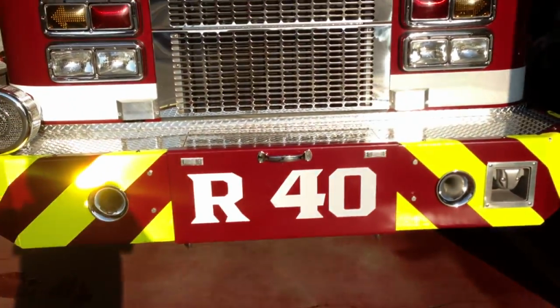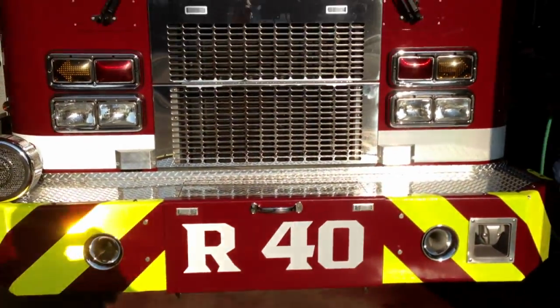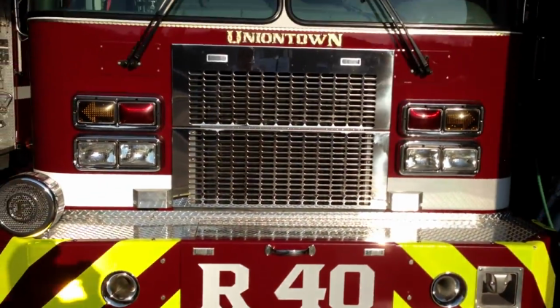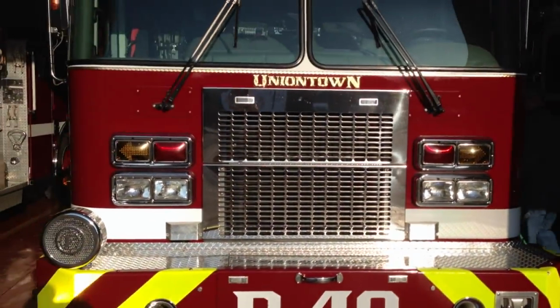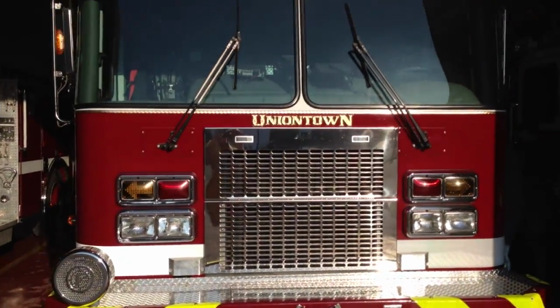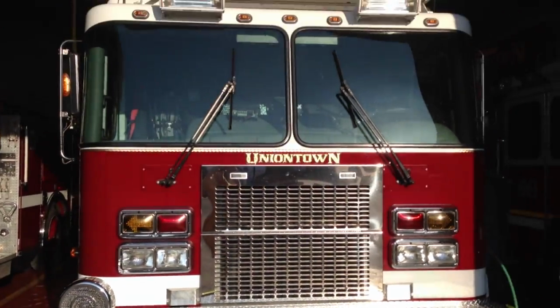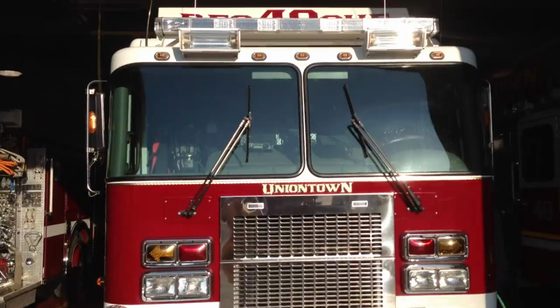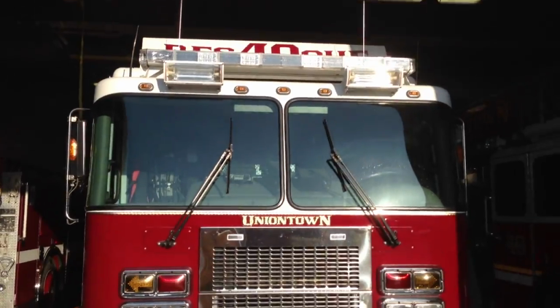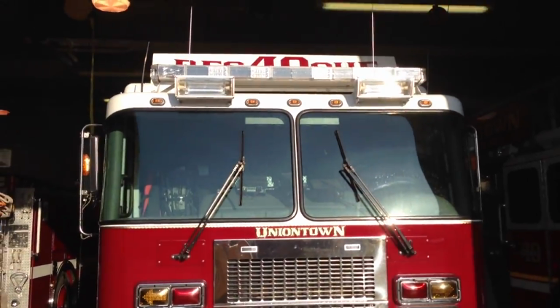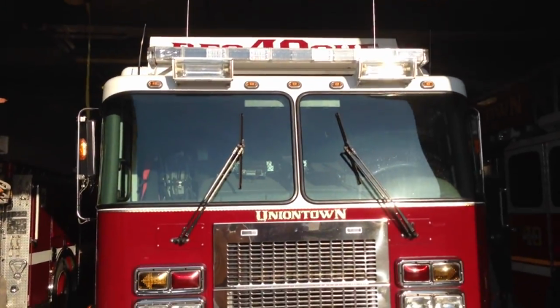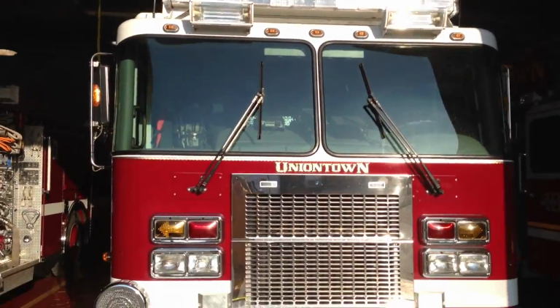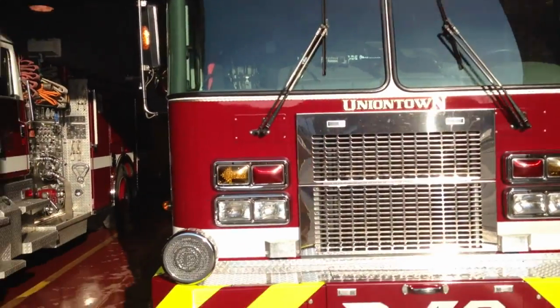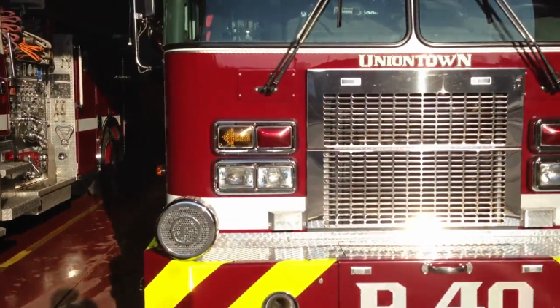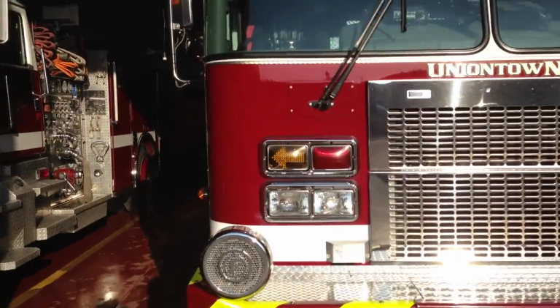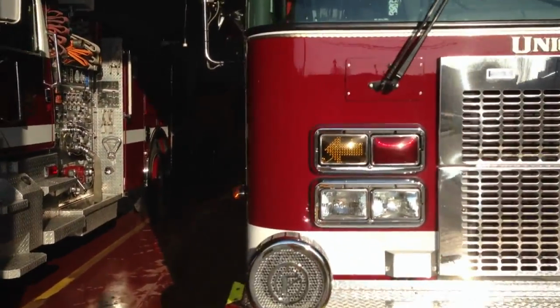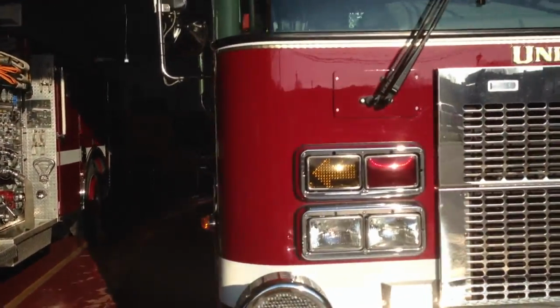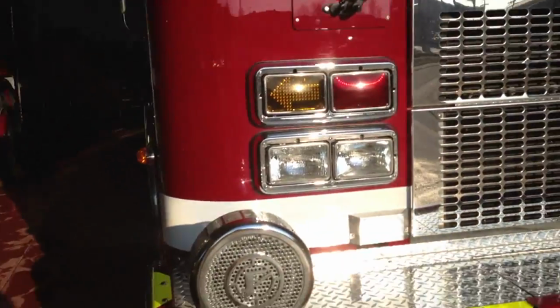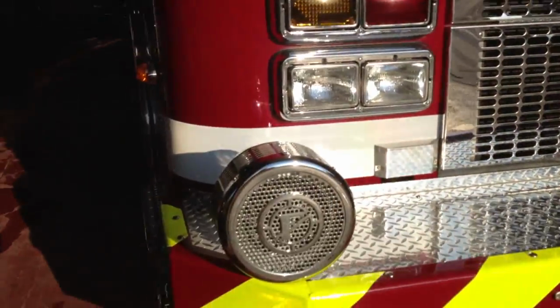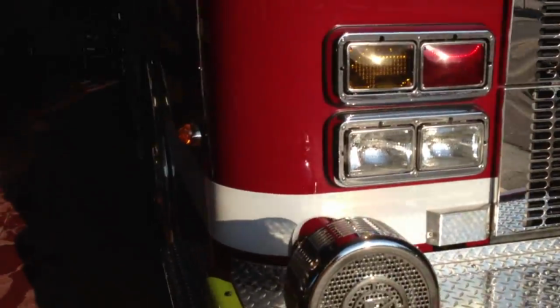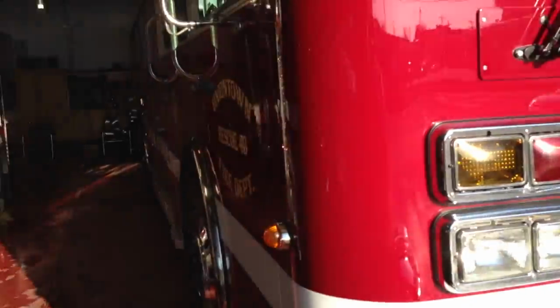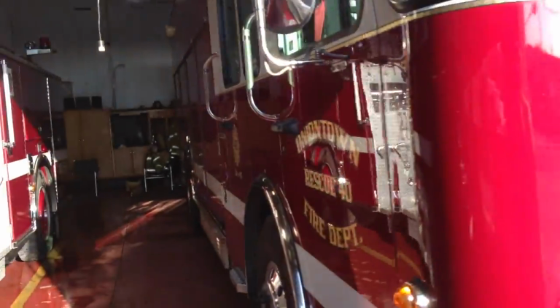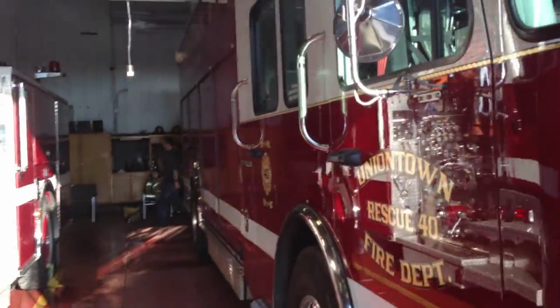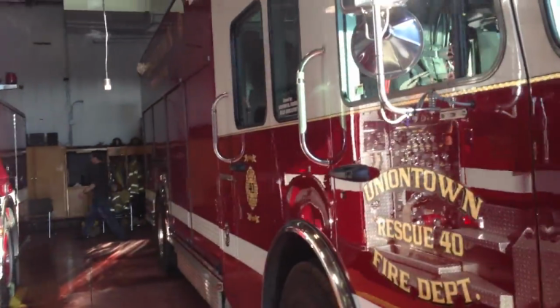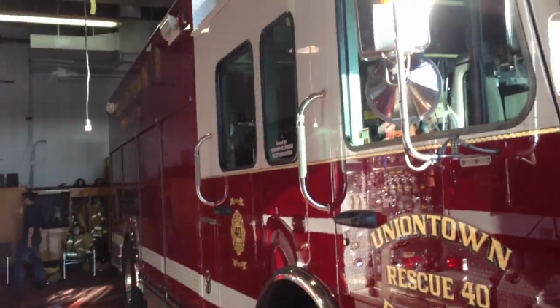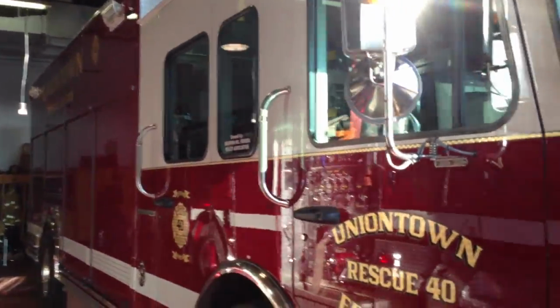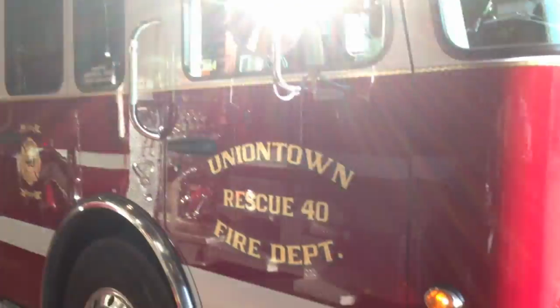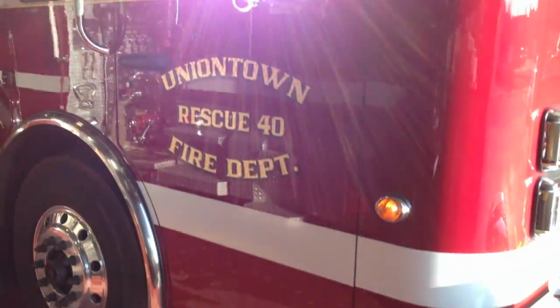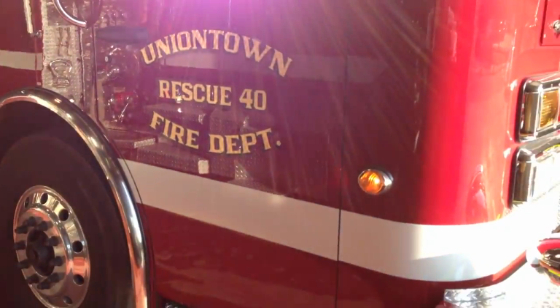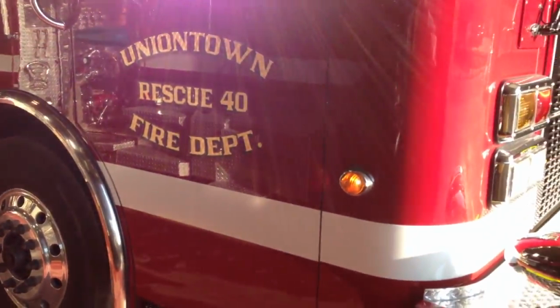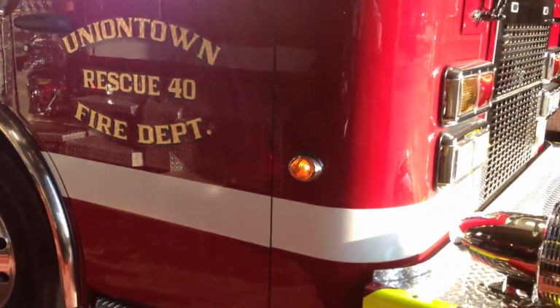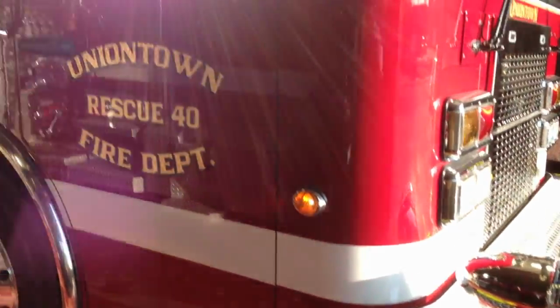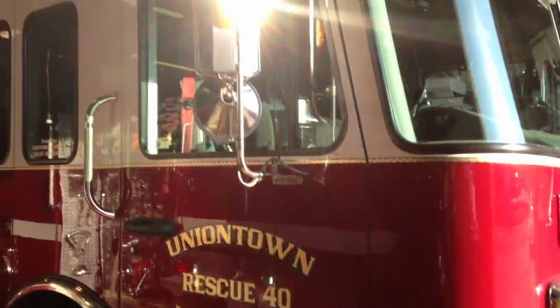This is R40, Rescue 40 in Uniontown — the rescue truck. They're giving me a little access, but not much, so I'm going to do this video very quick.